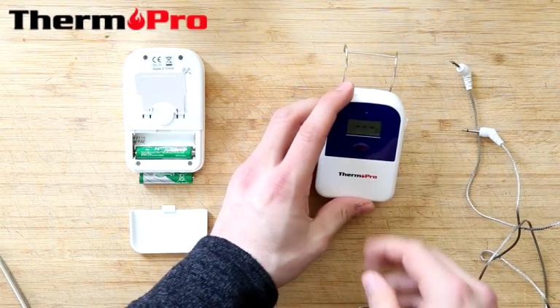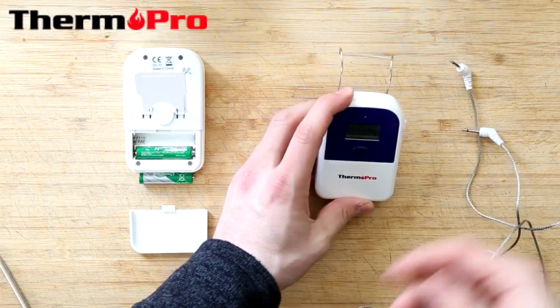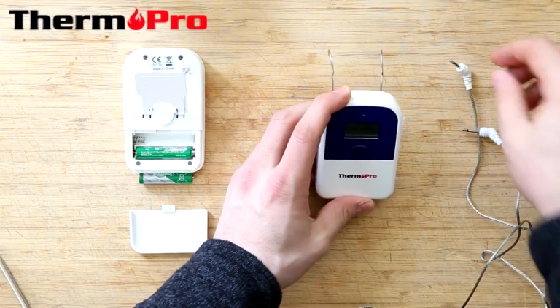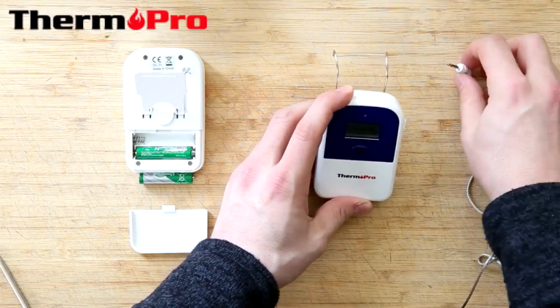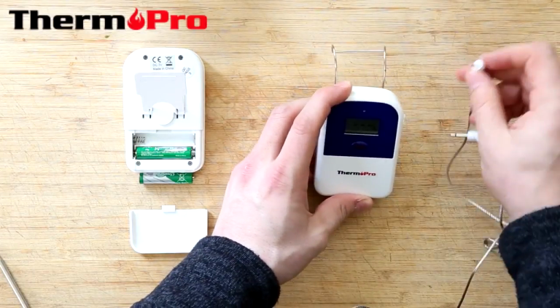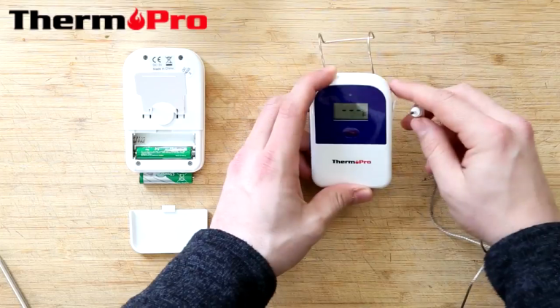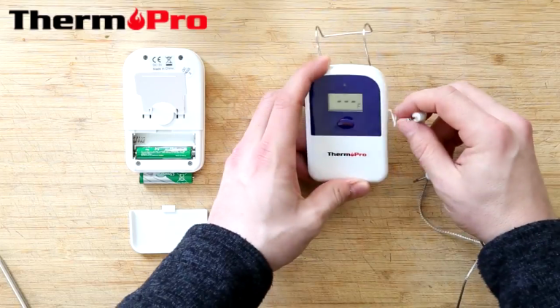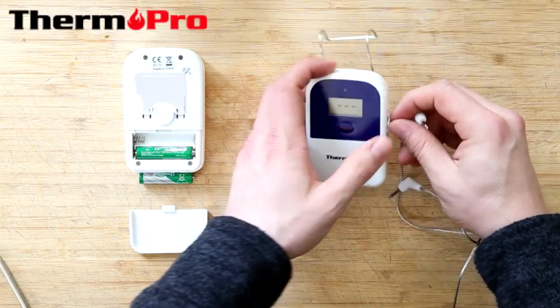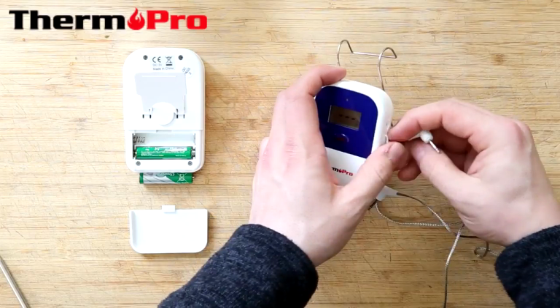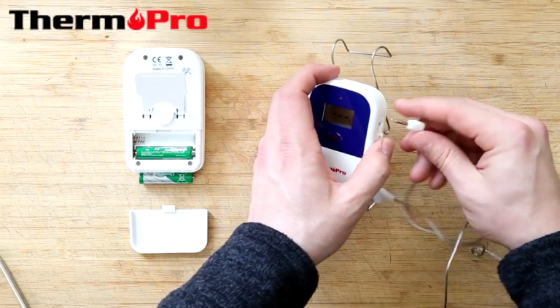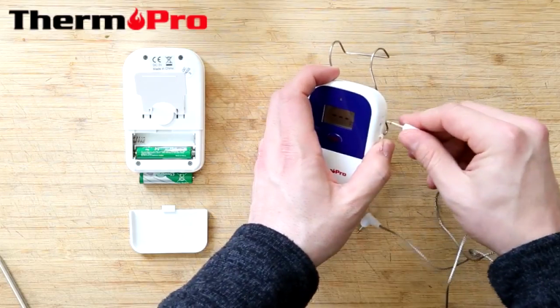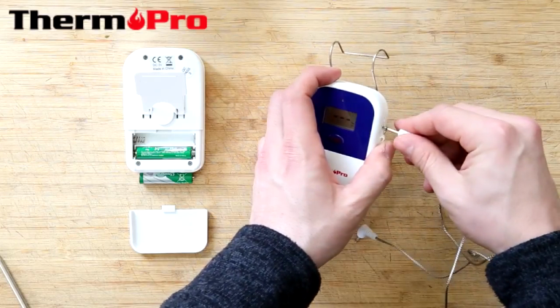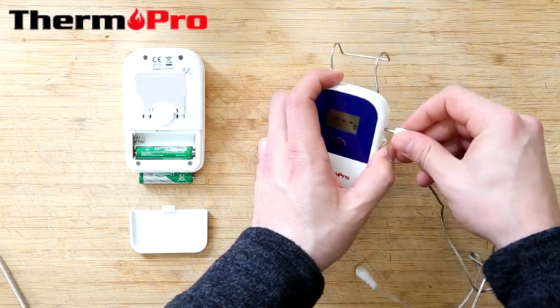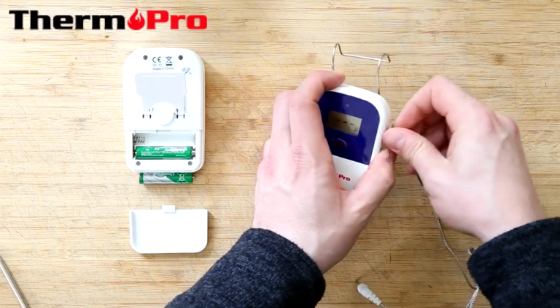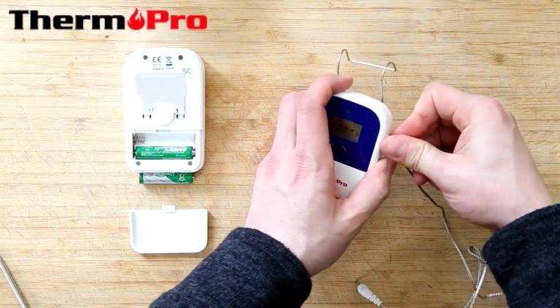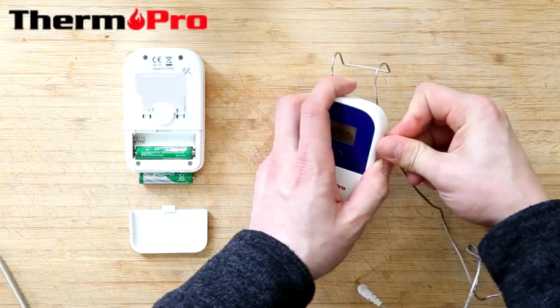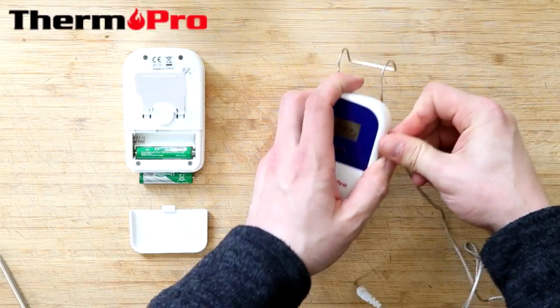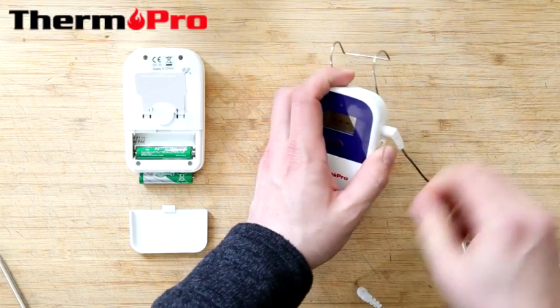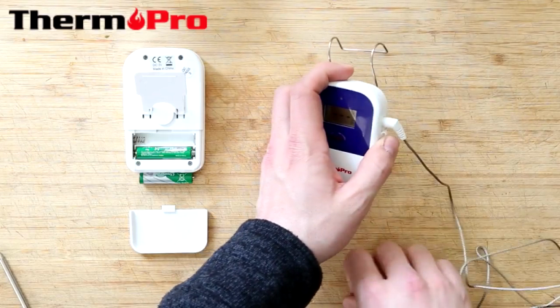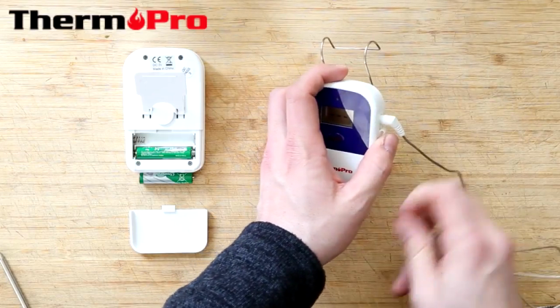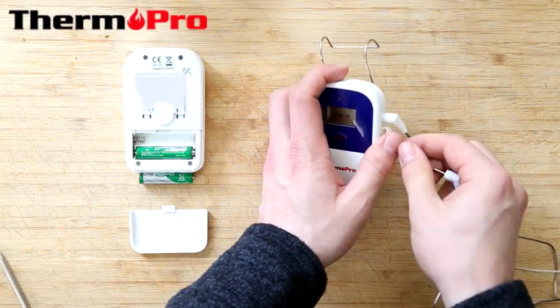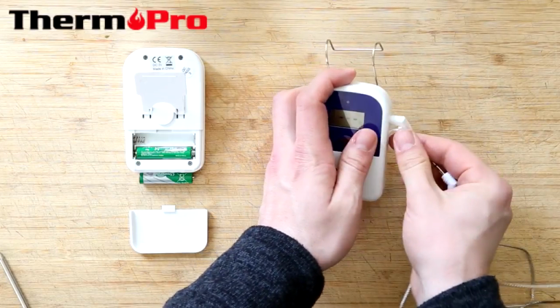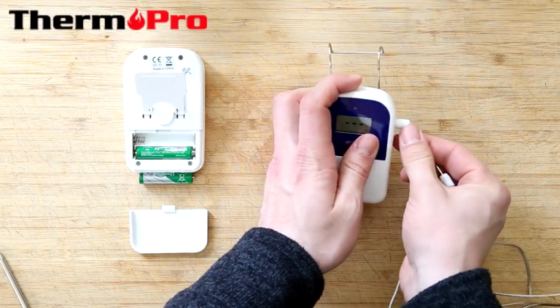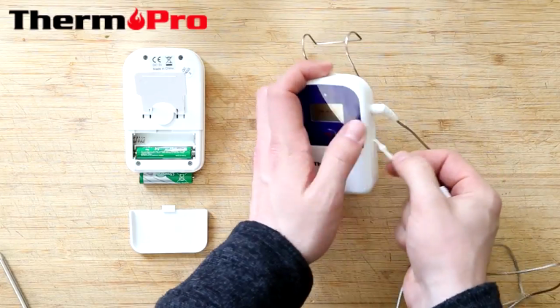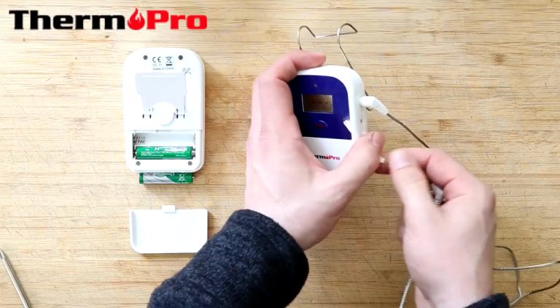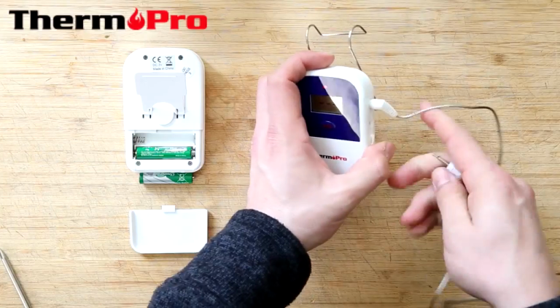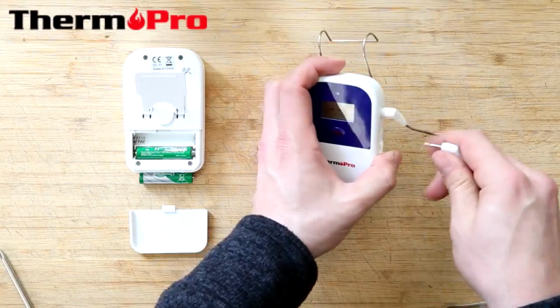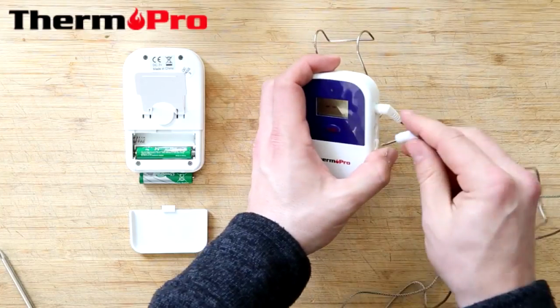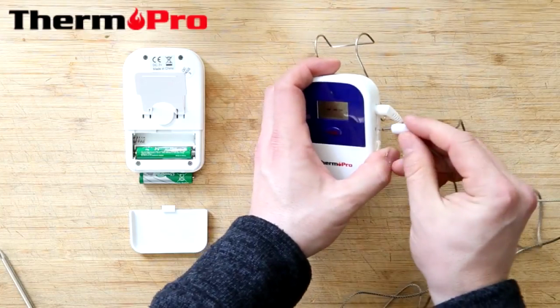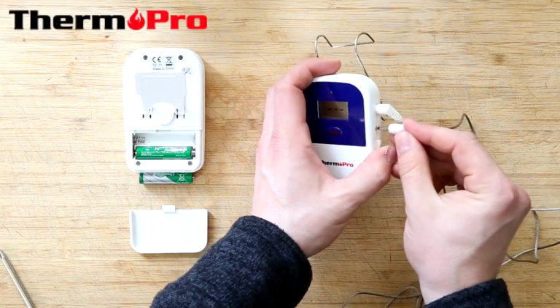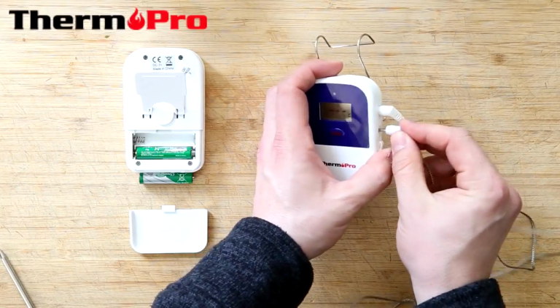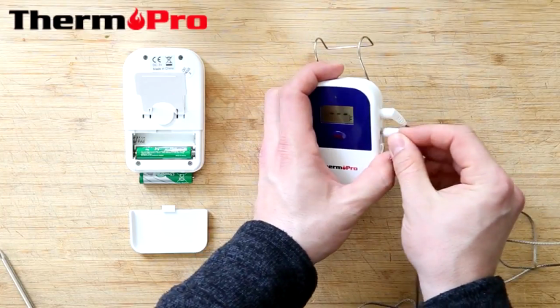You're then going to put the food probe into the top port and the oven probe into the bottom port.